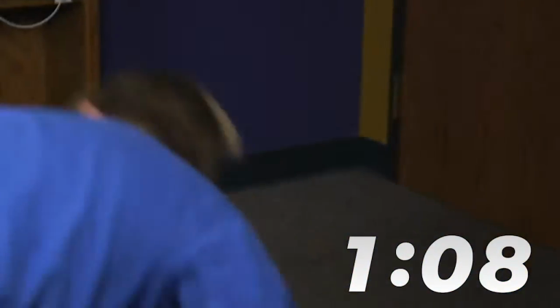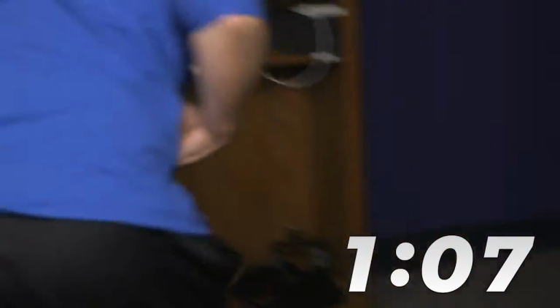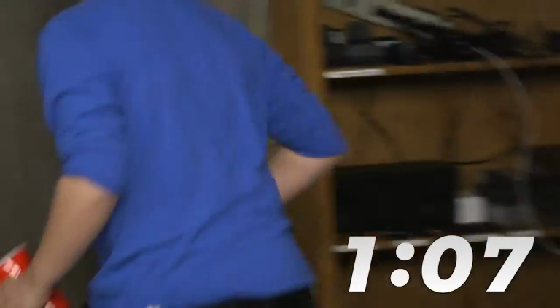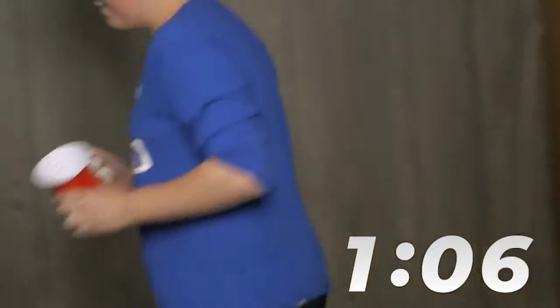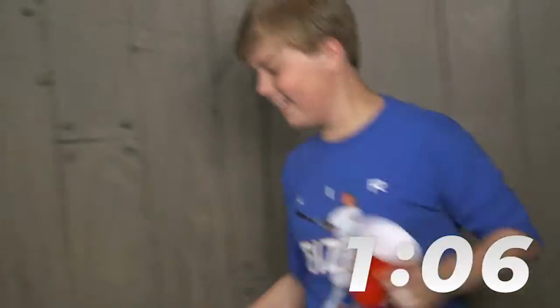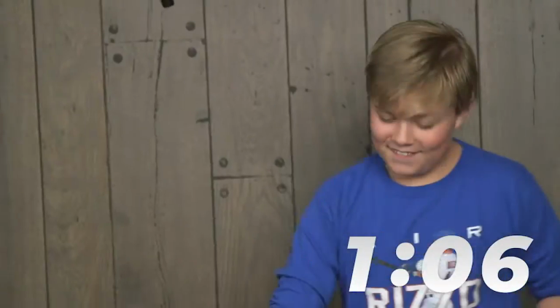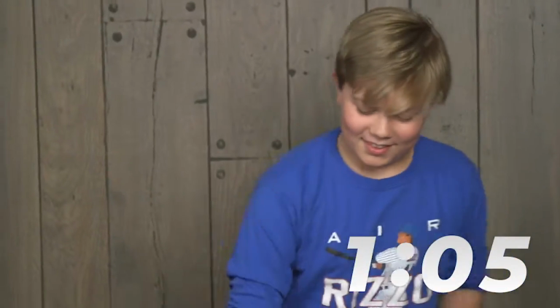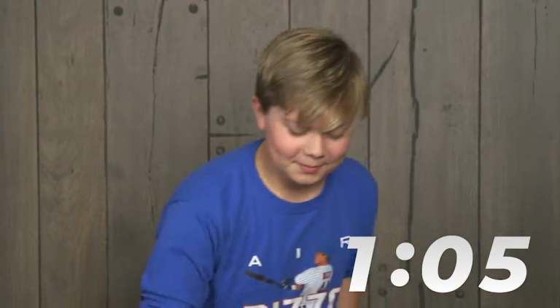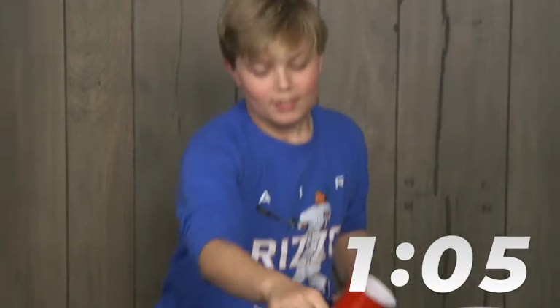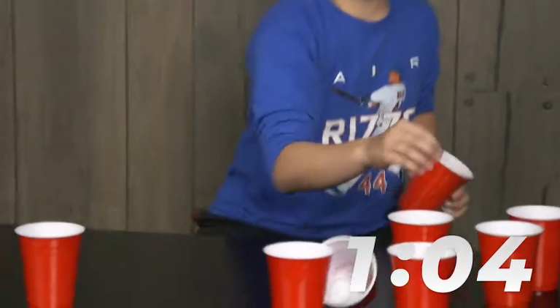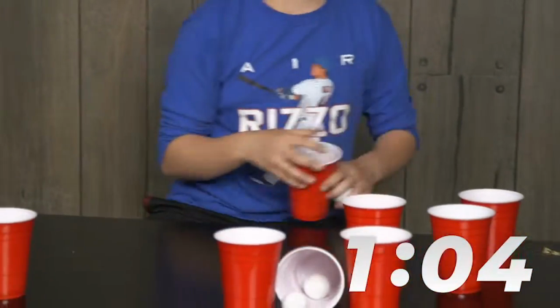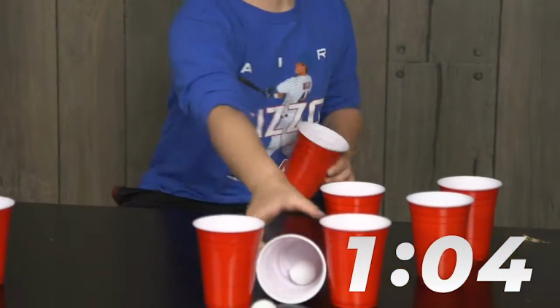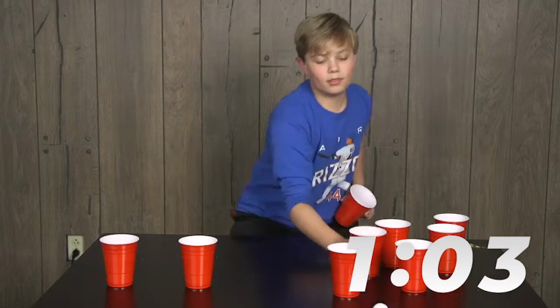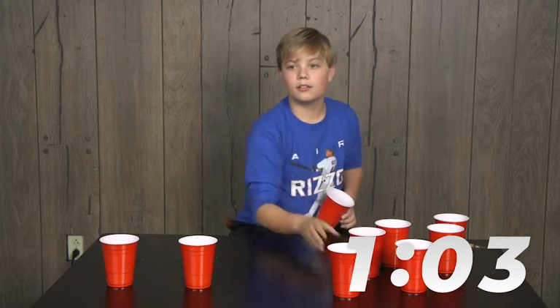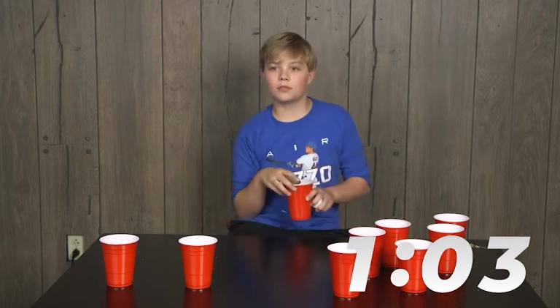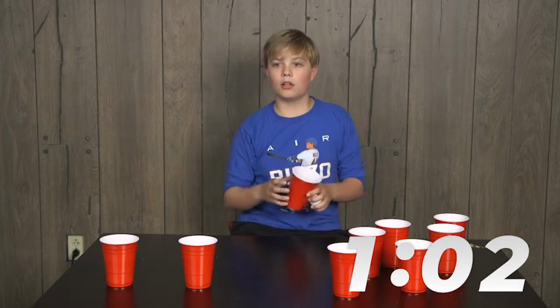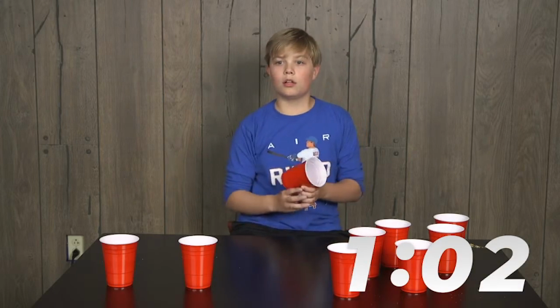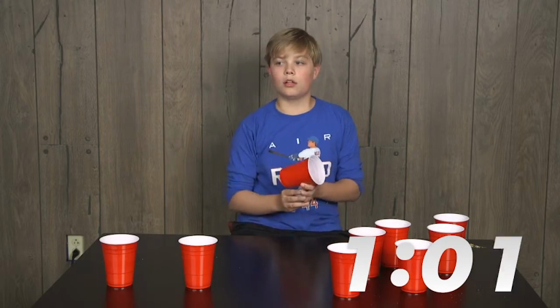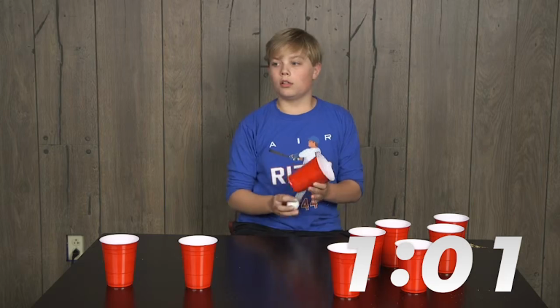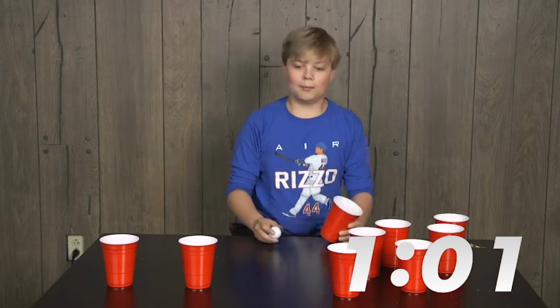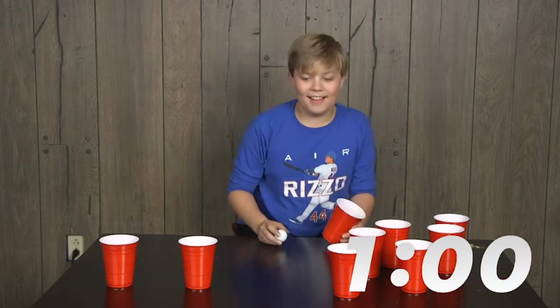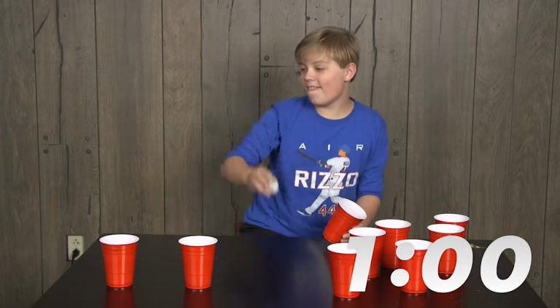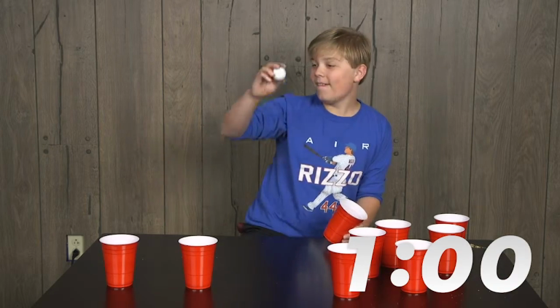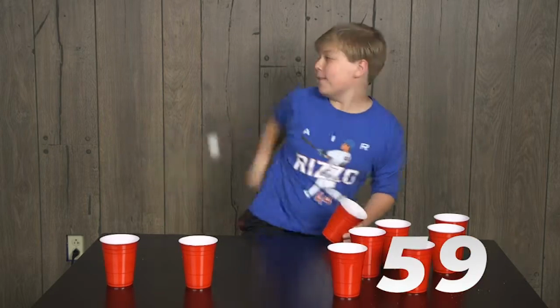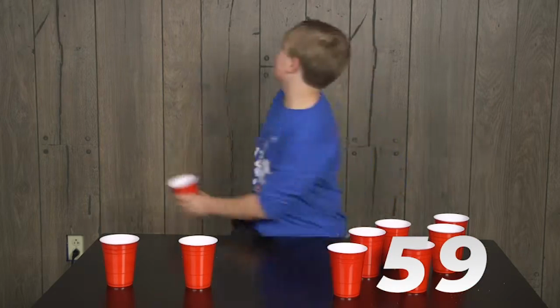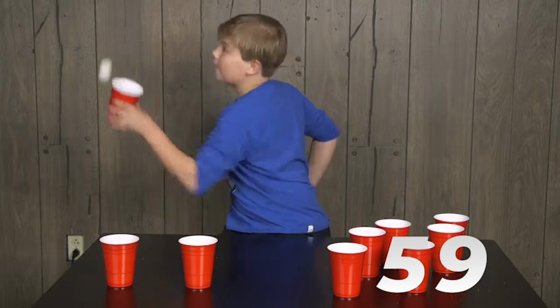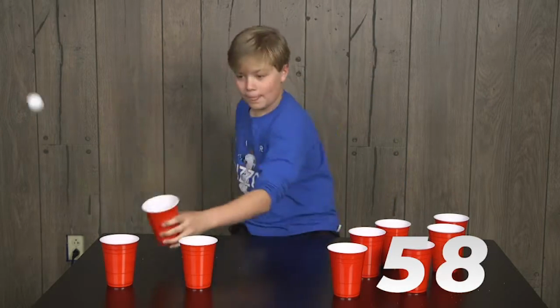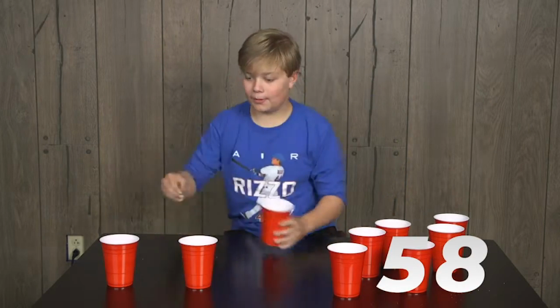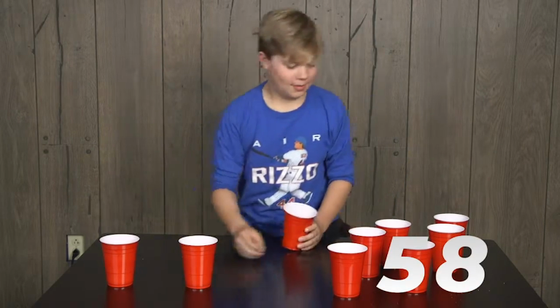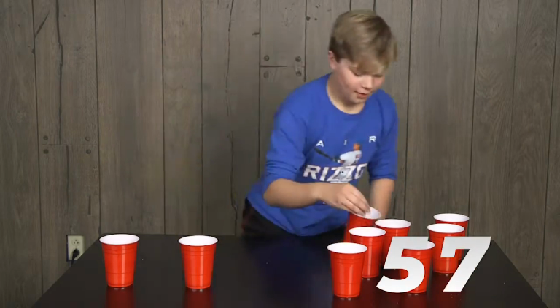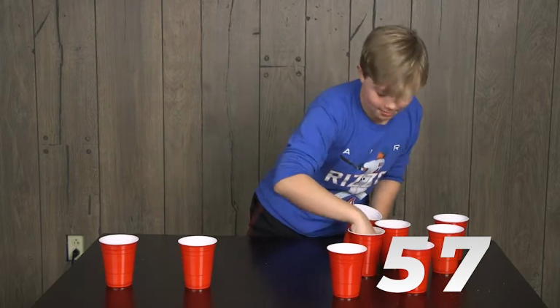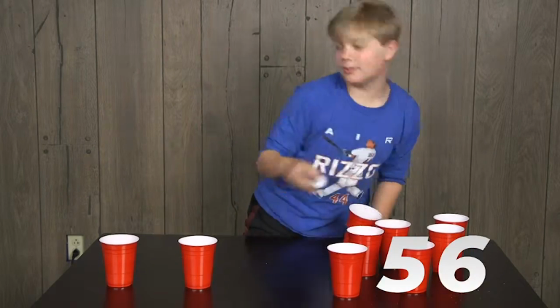Gotta reclaim those ping-pong balls. What if you can bounce one off the table into a cup? I think you can manage that. That would have been cool.